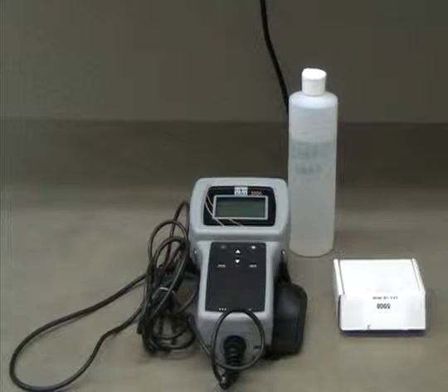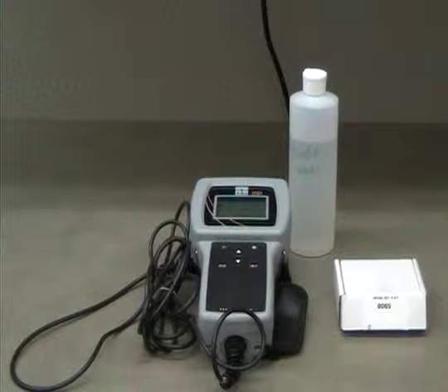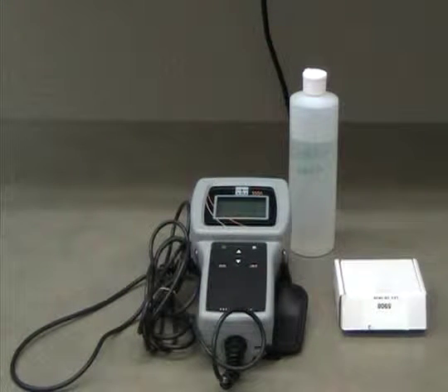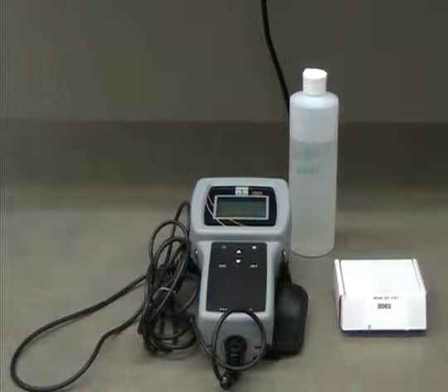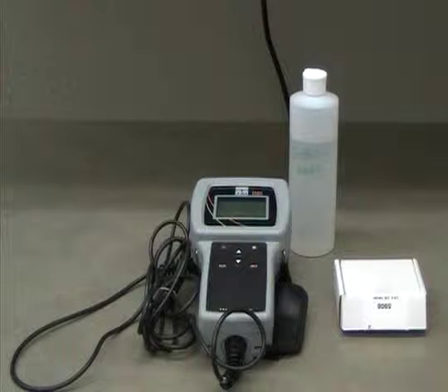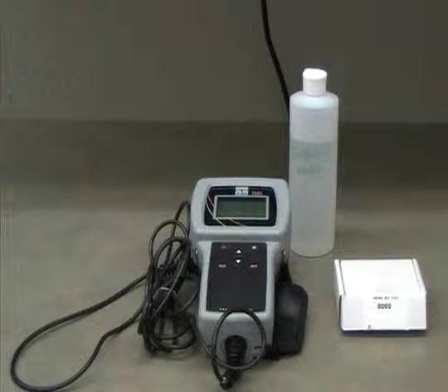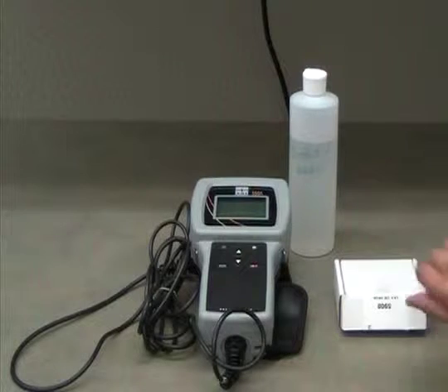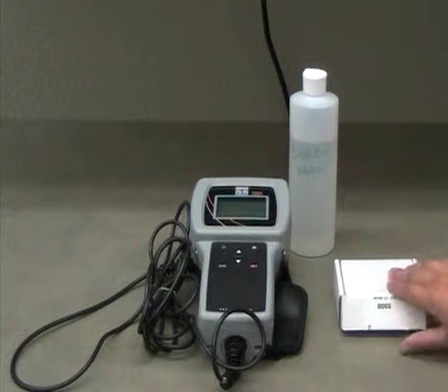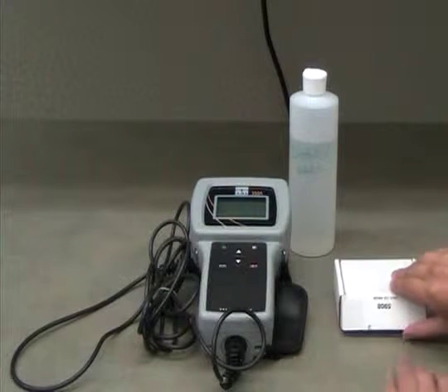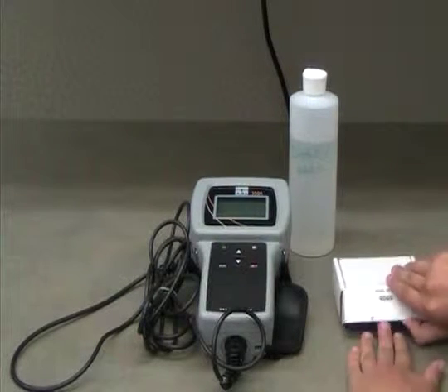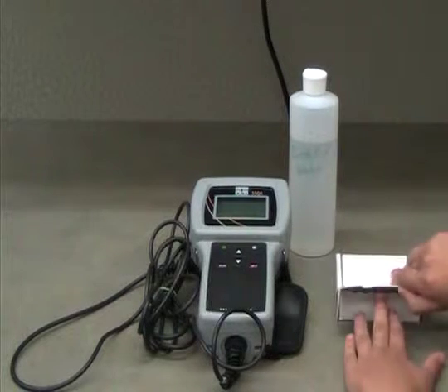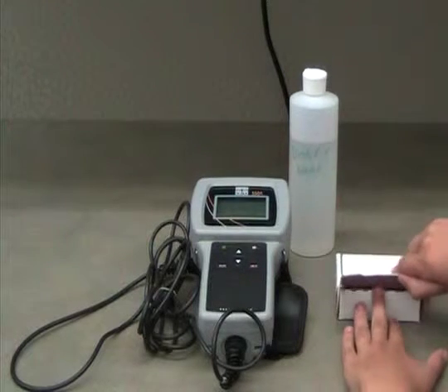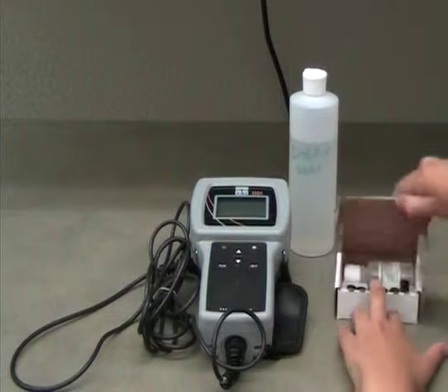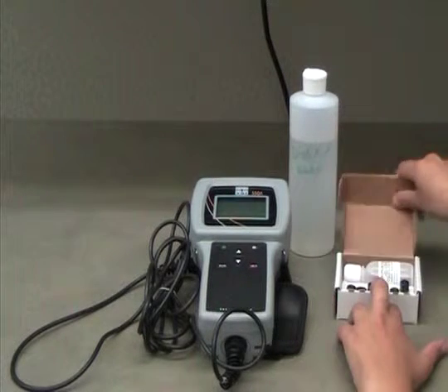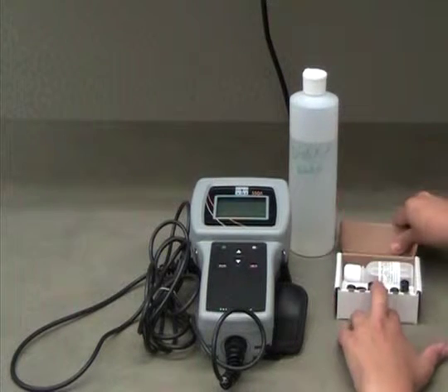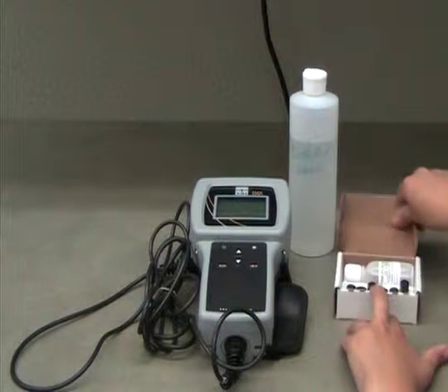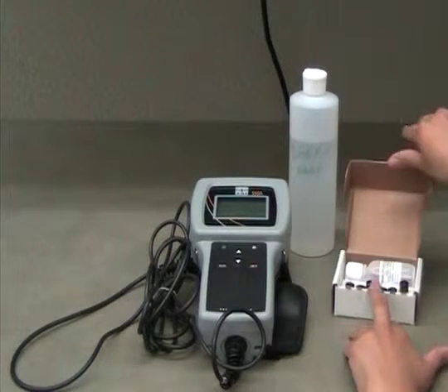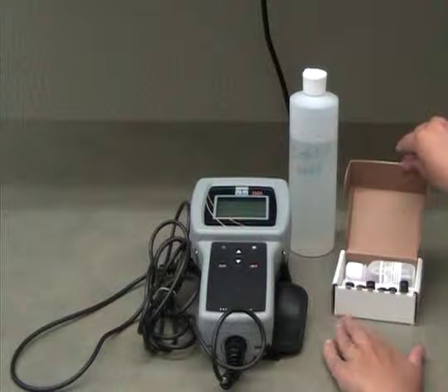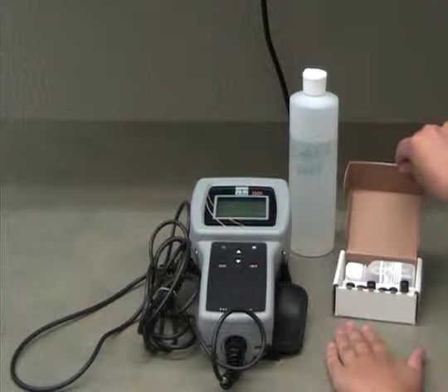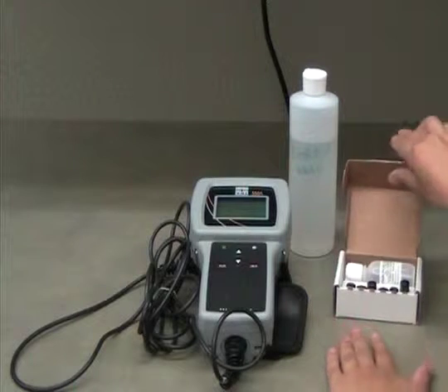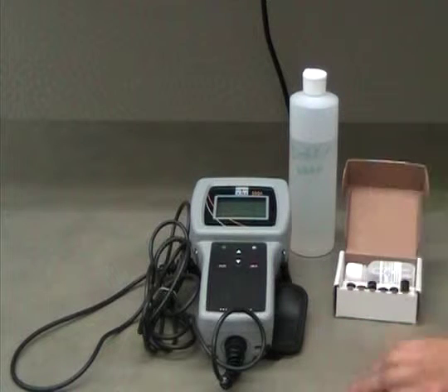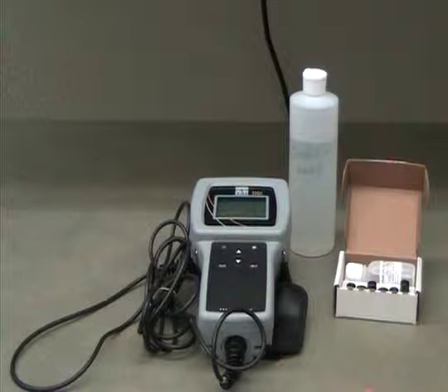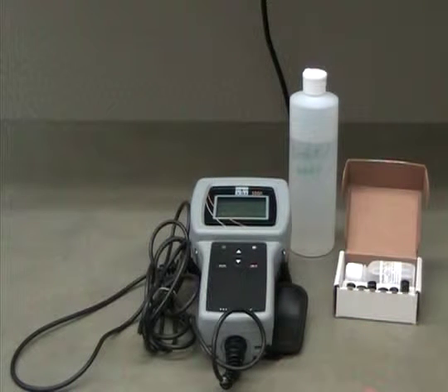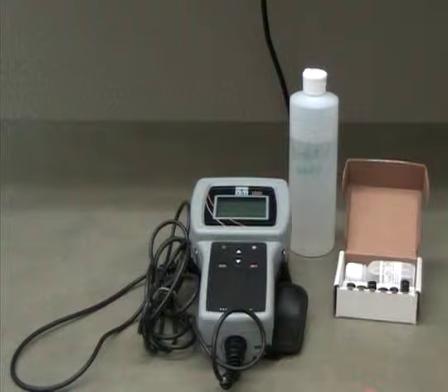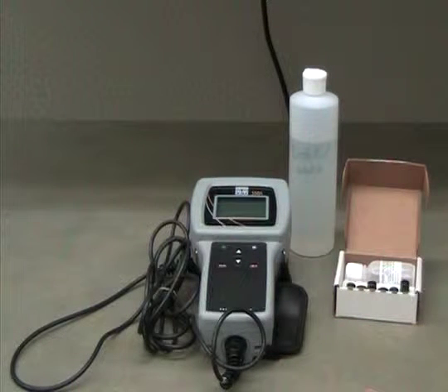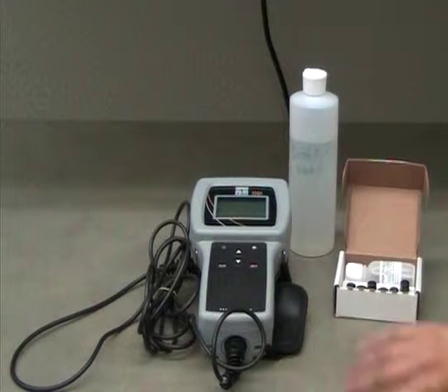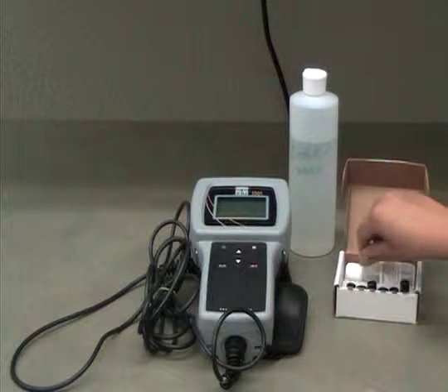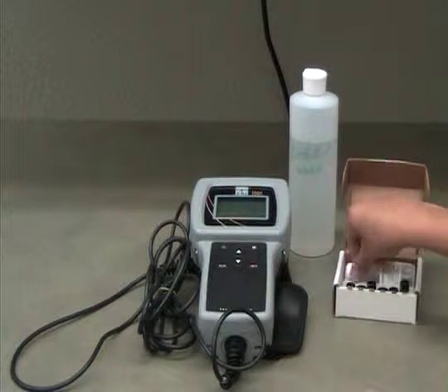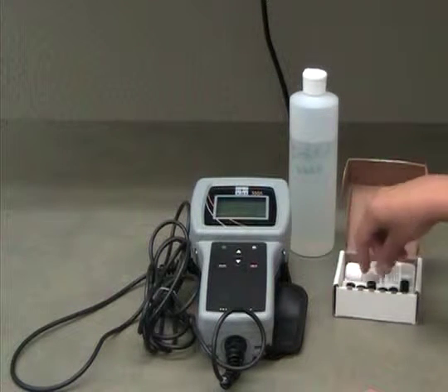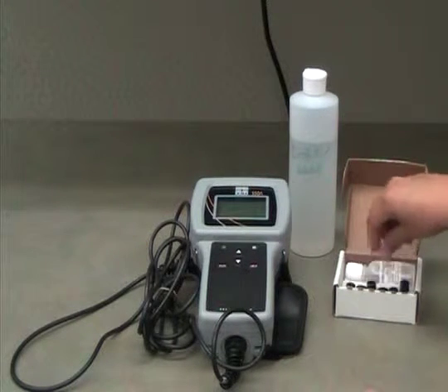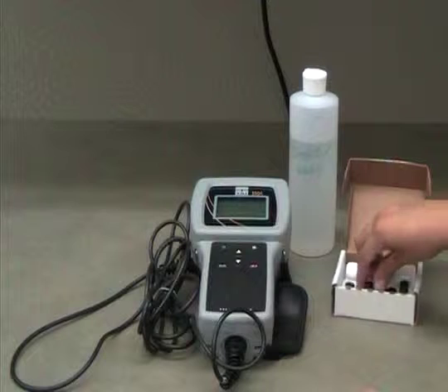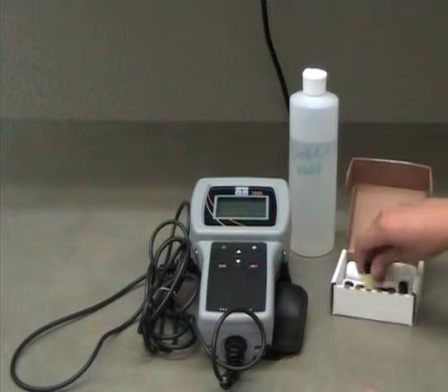To do this, first open the box of extra sensor tips that should be stored inside of your dissolved oxygen meter case. Along with the extra sensor tips, there should also be a small plastic bottle with an electrolyte powder inside.